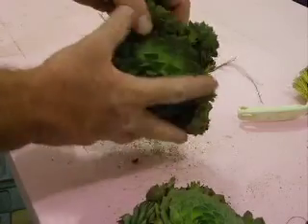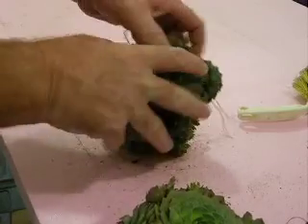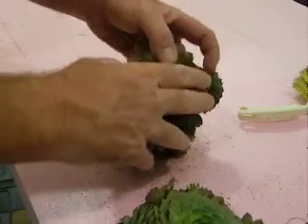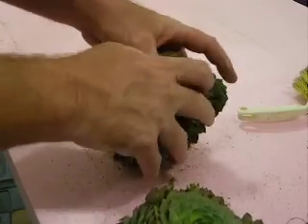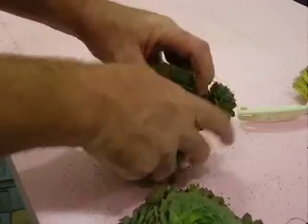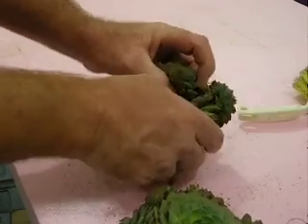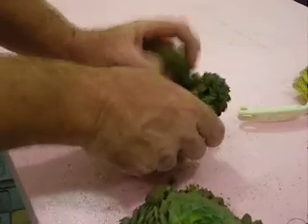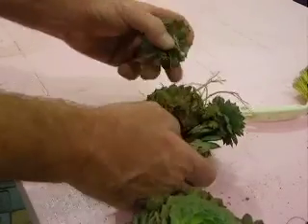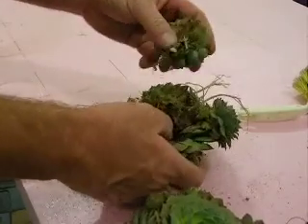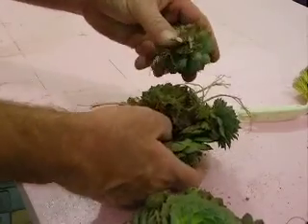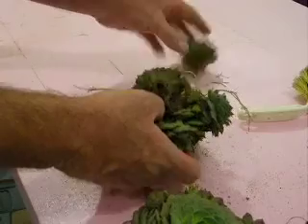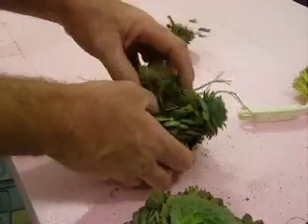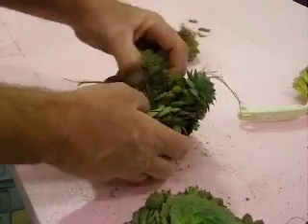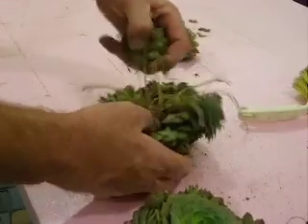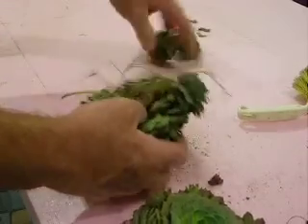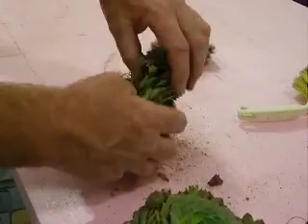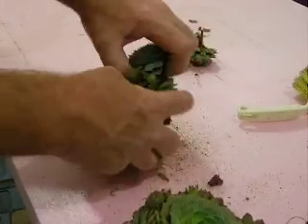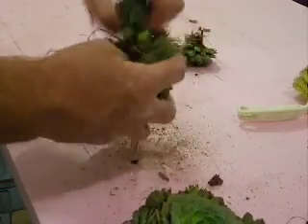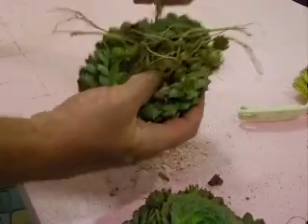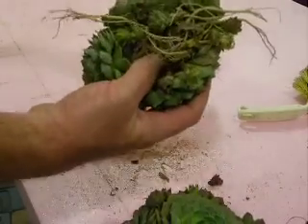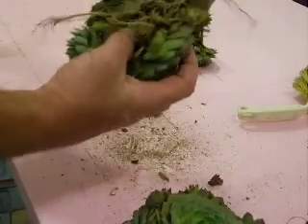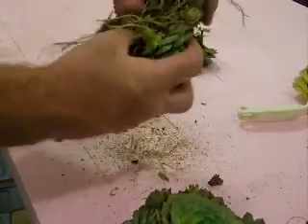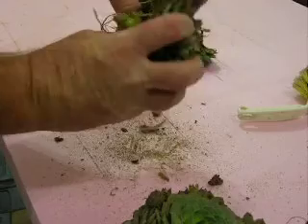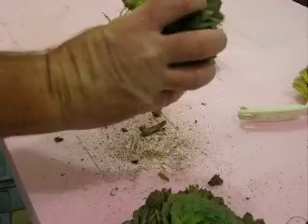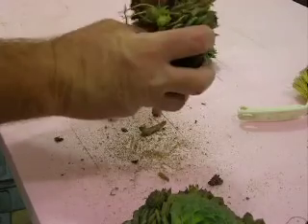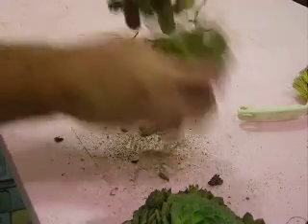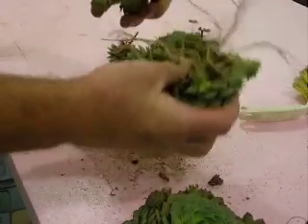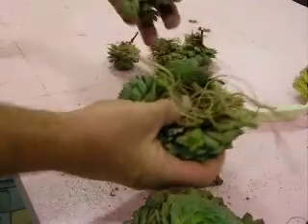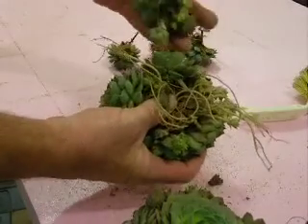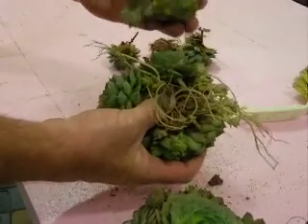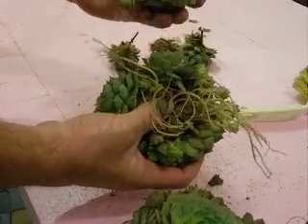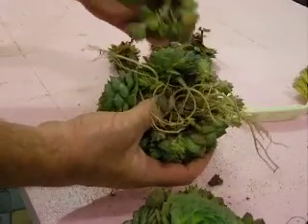Just gently pull against the crown and get them apart. See, even the baby's got babies.